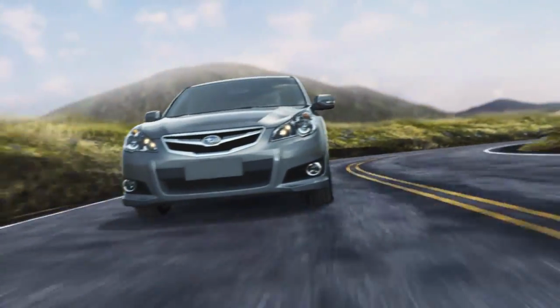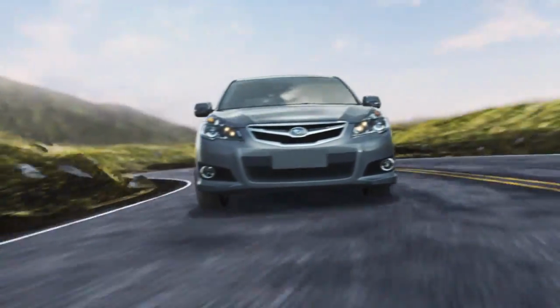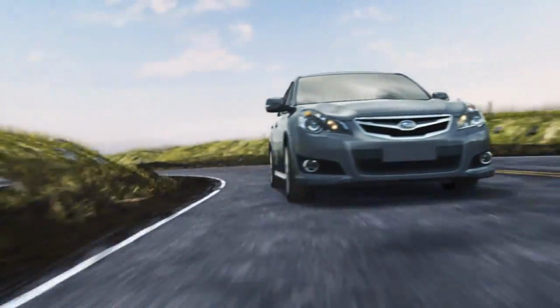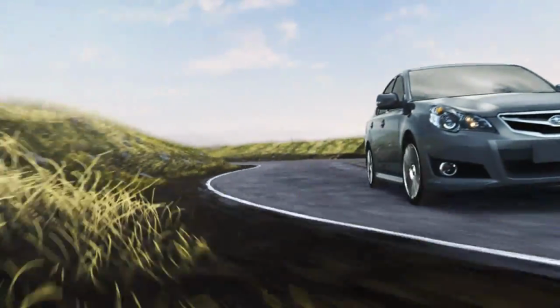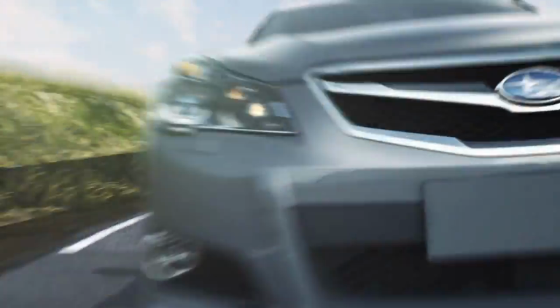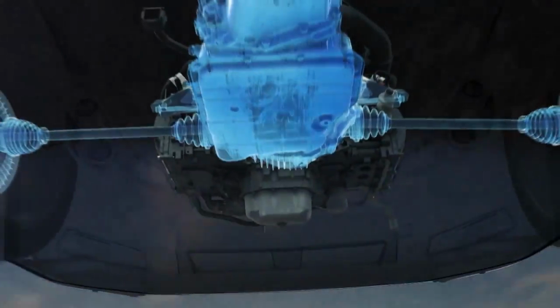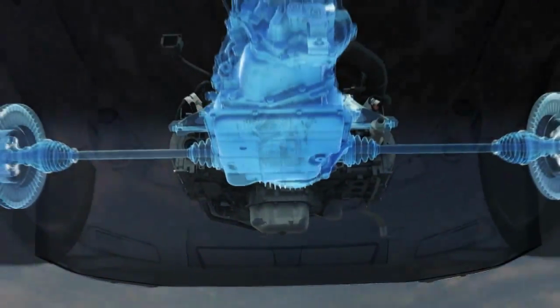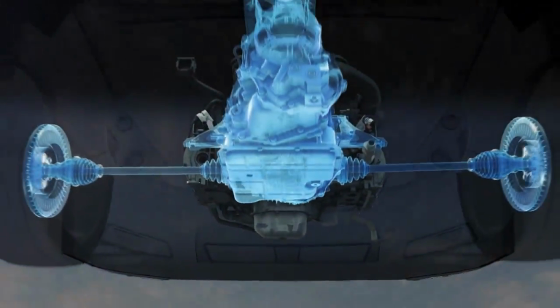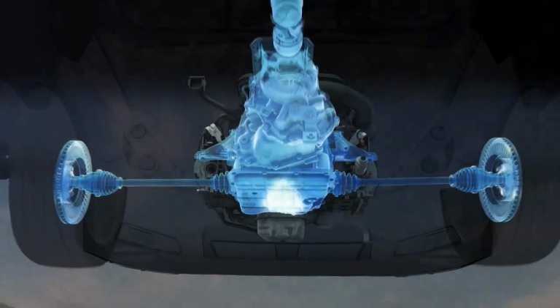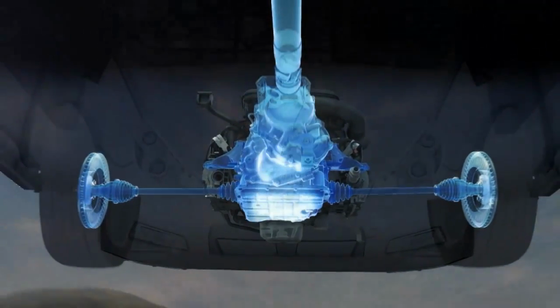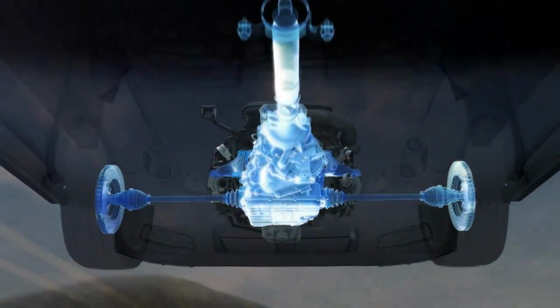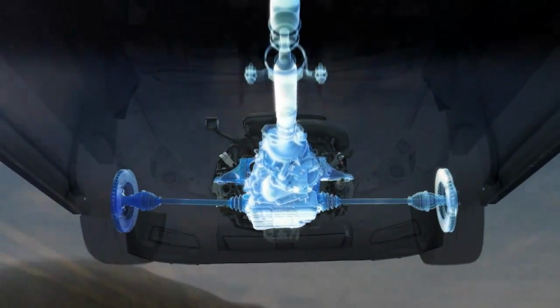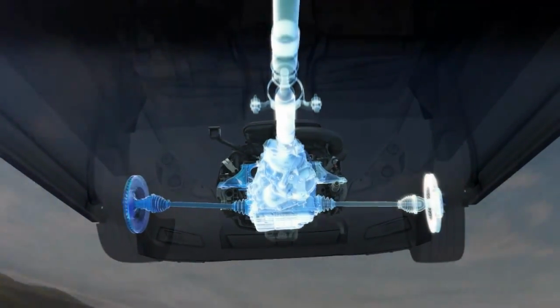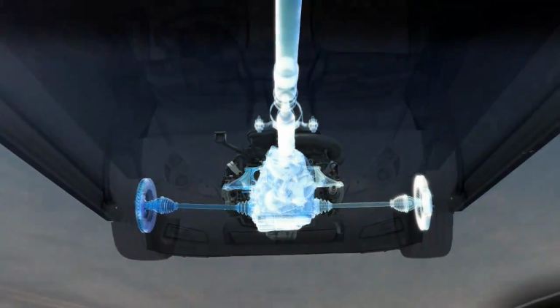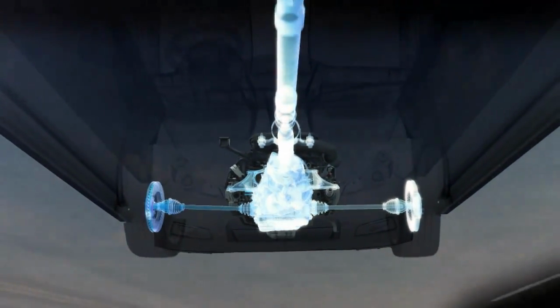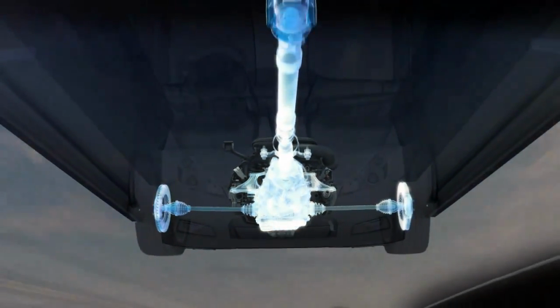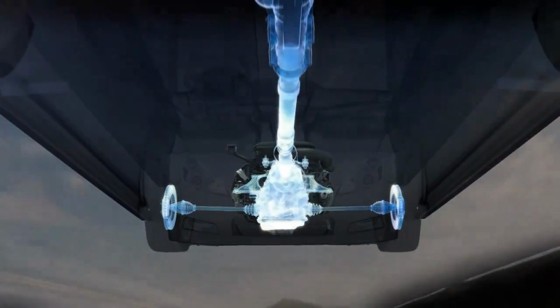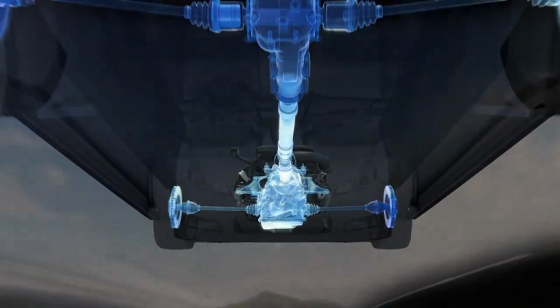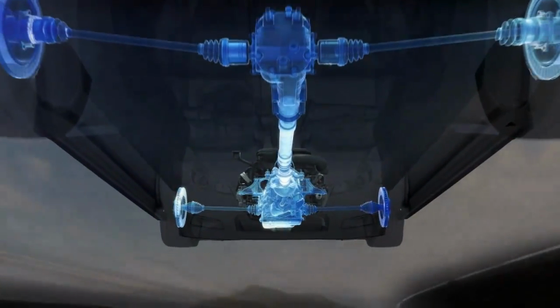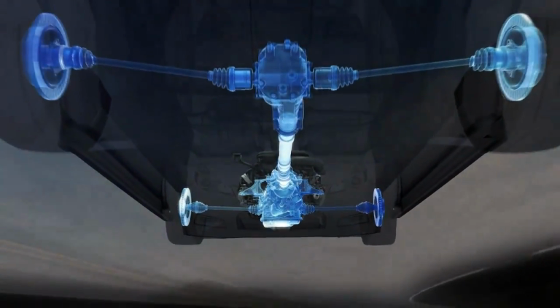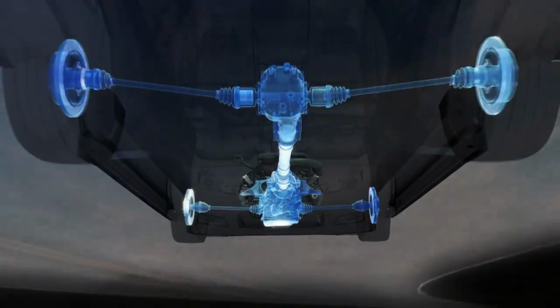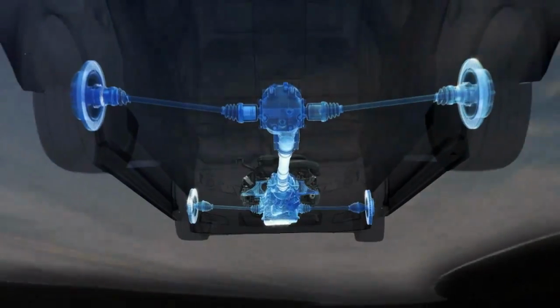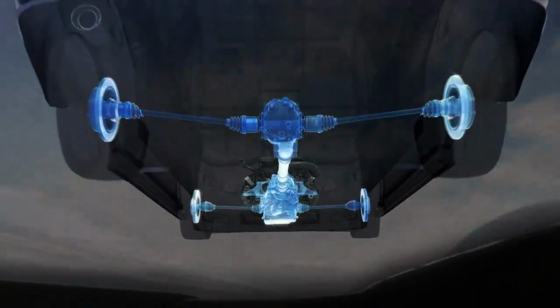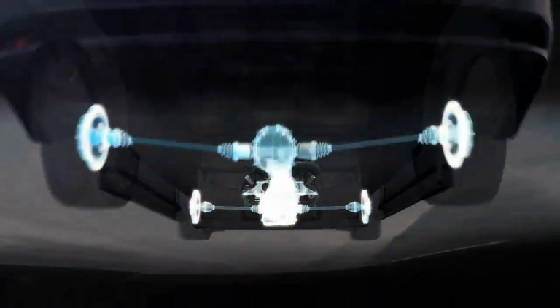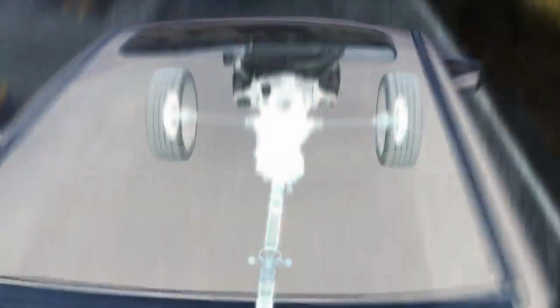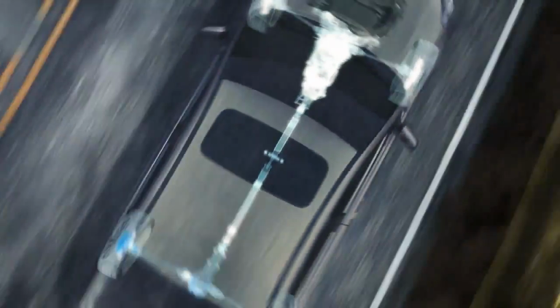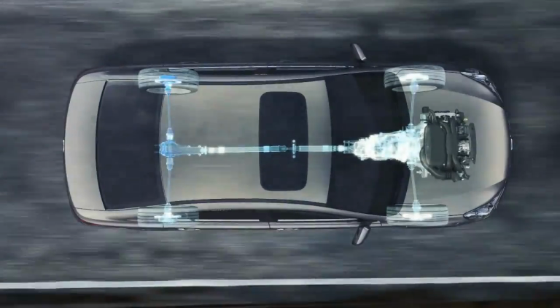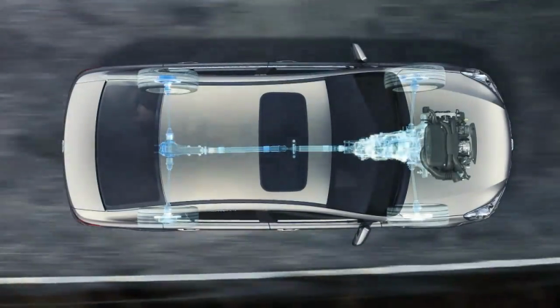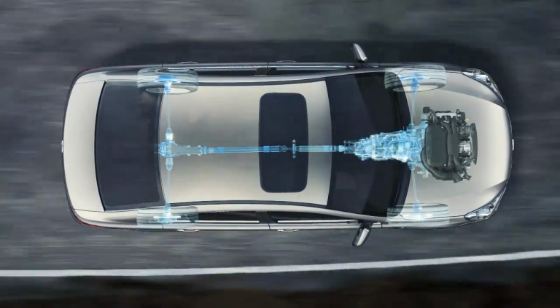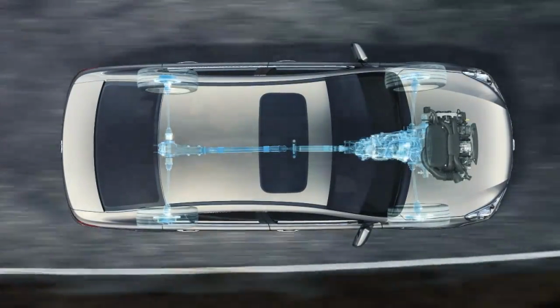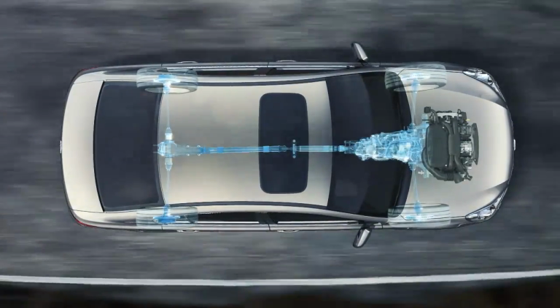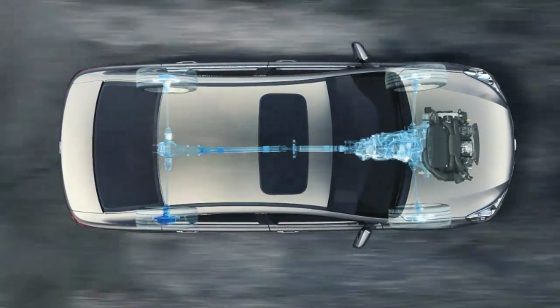As power leaves the Subaru Boxer engine, it flows directly into our one-of-a-kind symmetrical all-wheel drive system, sending power continually to all four wheels without rerouting through the extra parts other systems depend on. It's always efficiently grabbing as much of the road as possible.